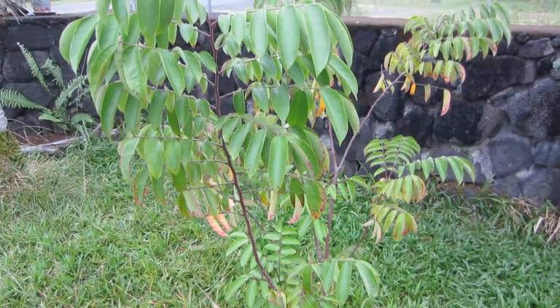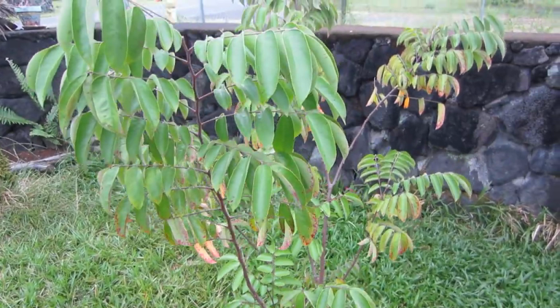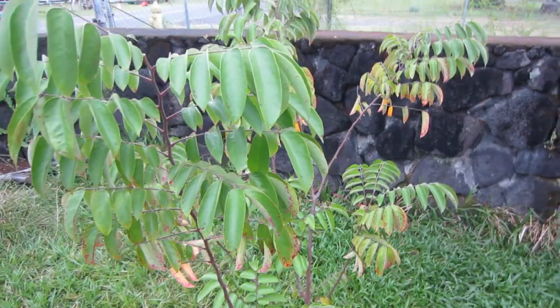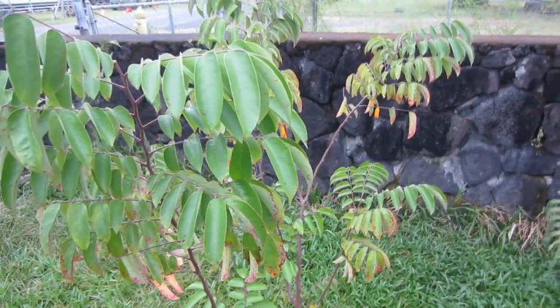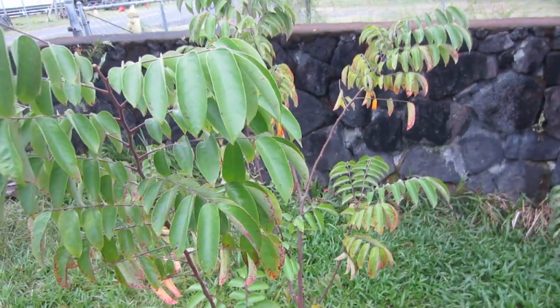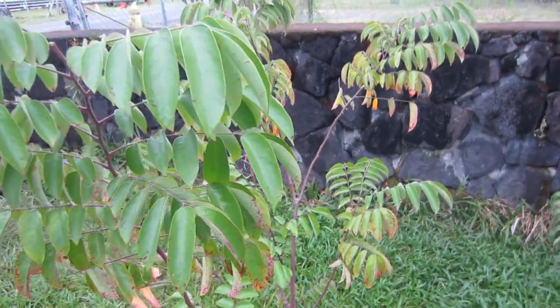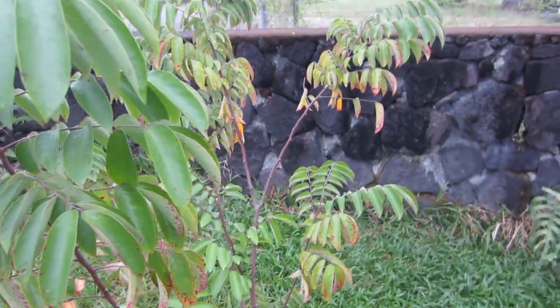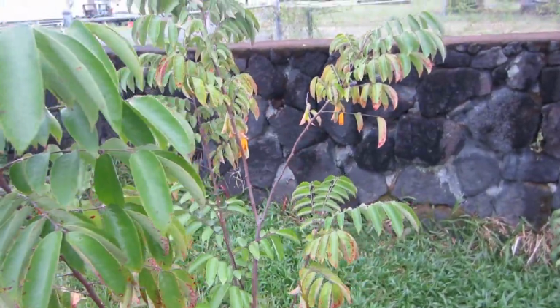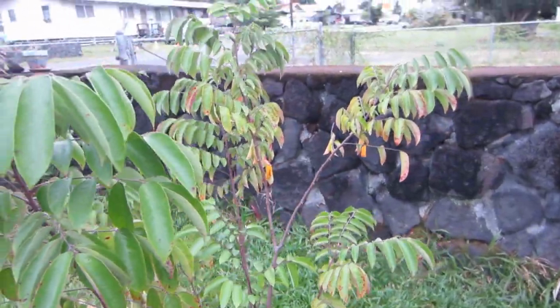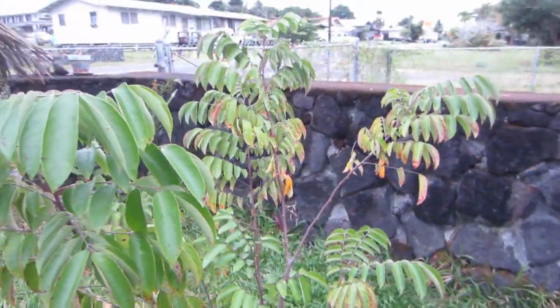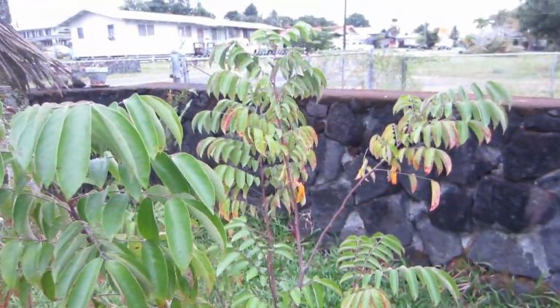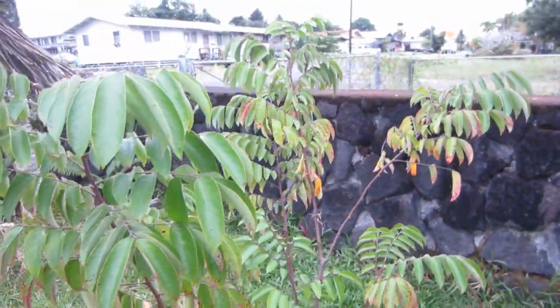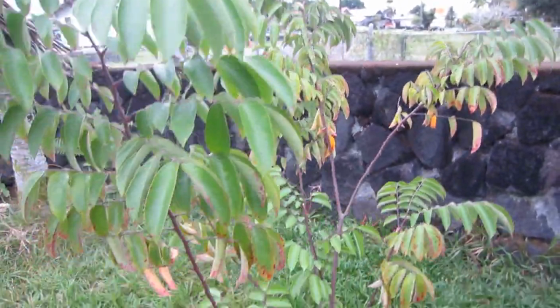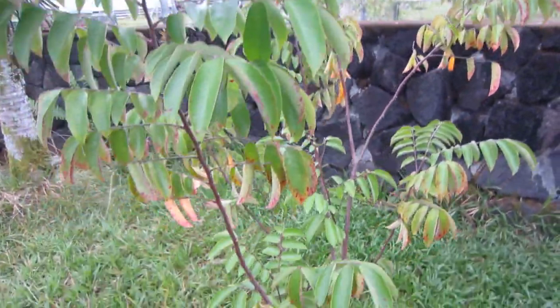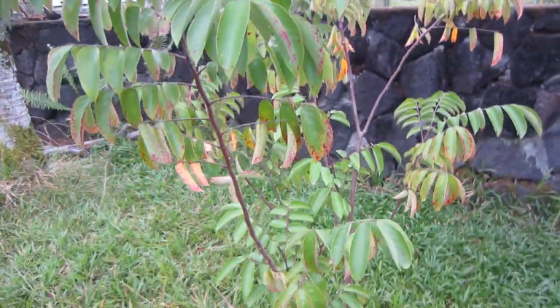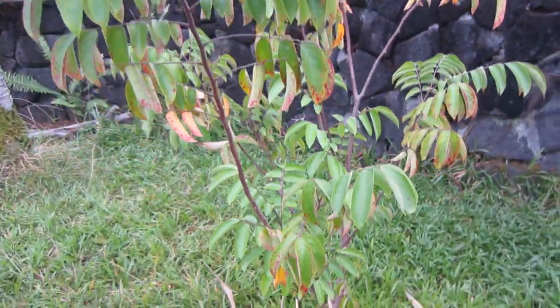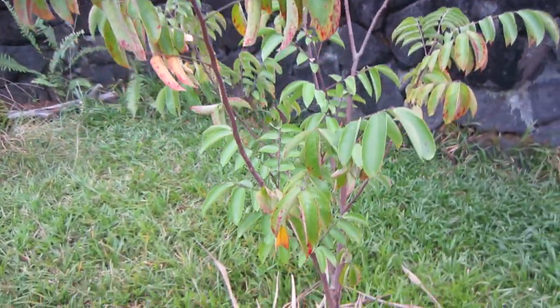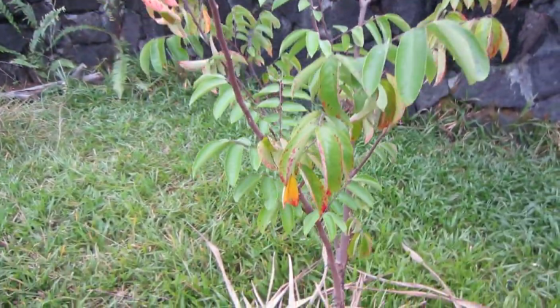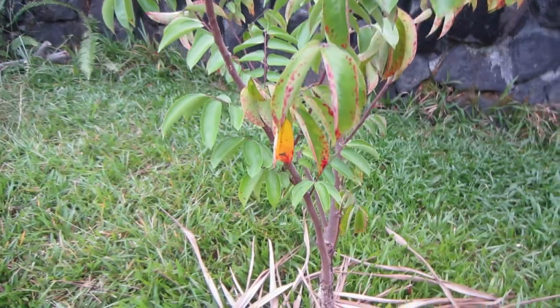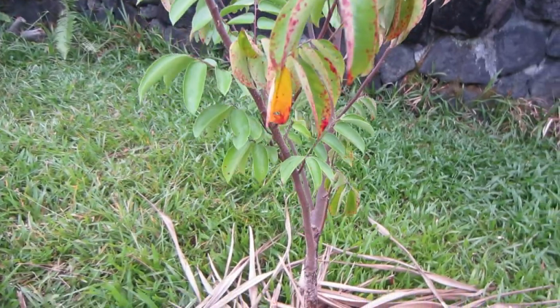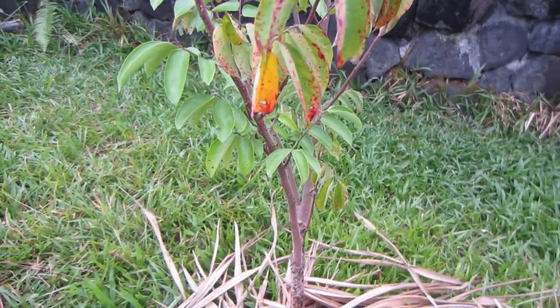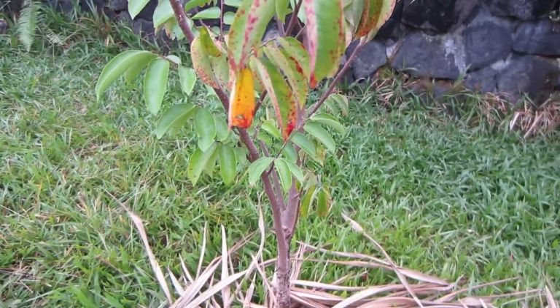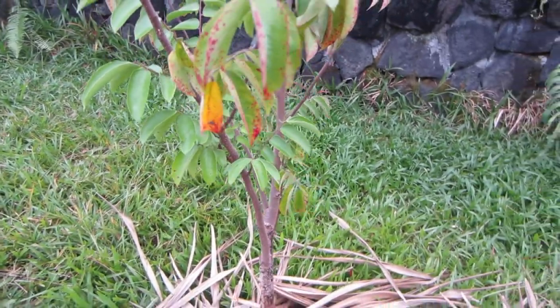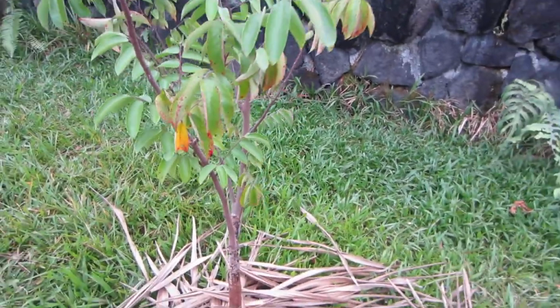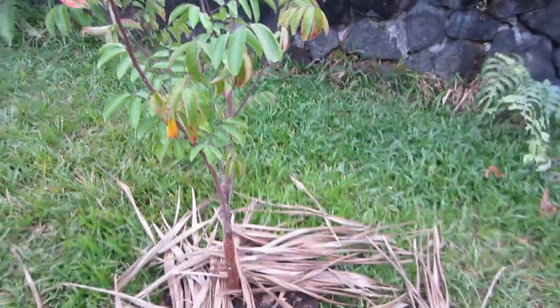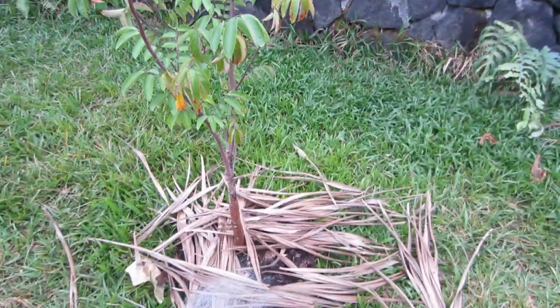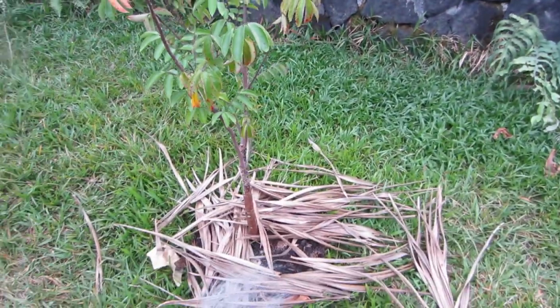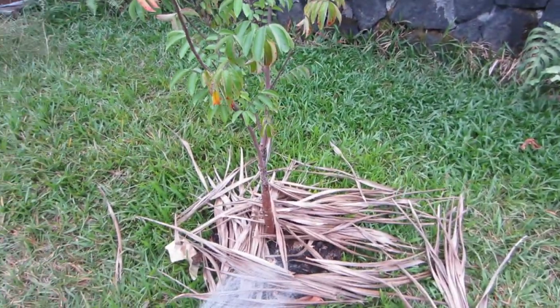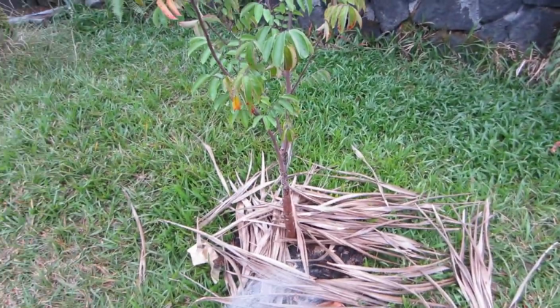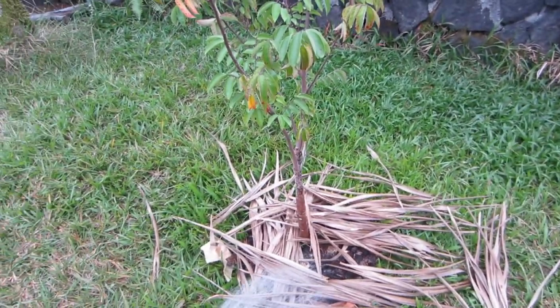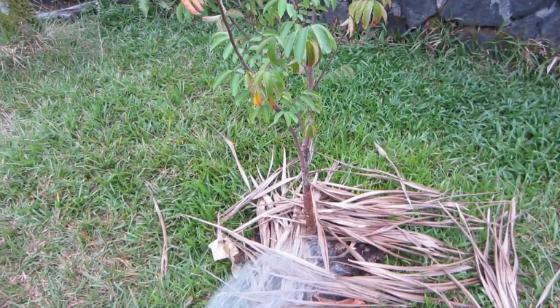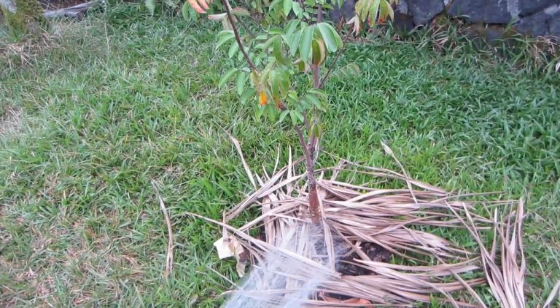This is our star fruit tree. Planted it a little over a year ago, and it was just a shorty little thing down there. Oh, it's nice and thick now.